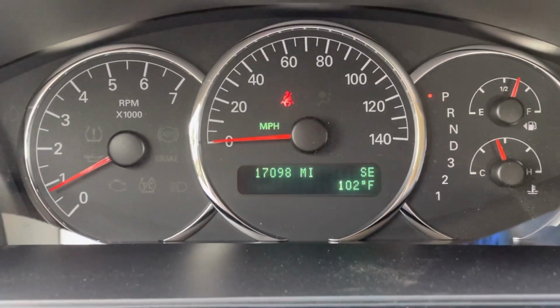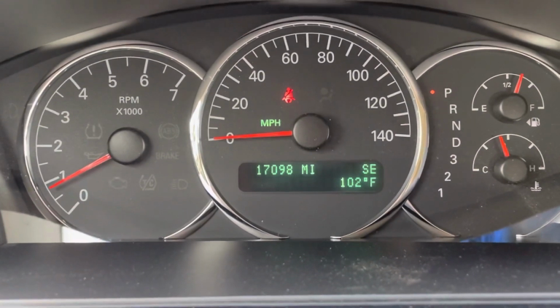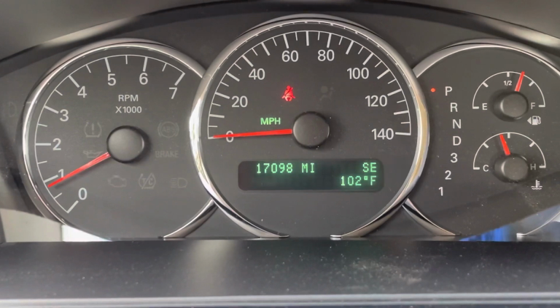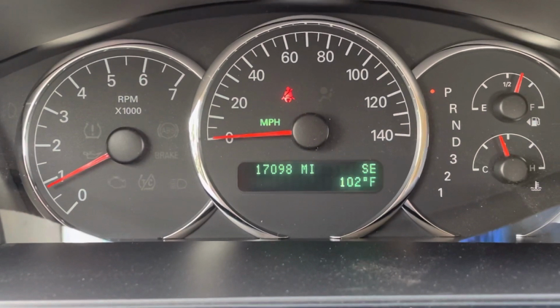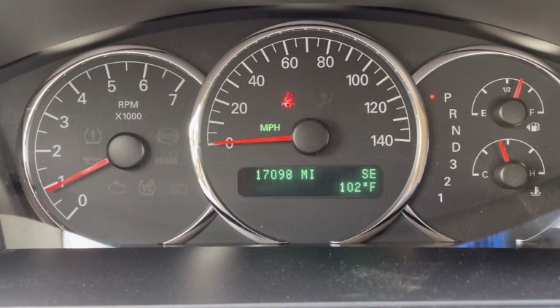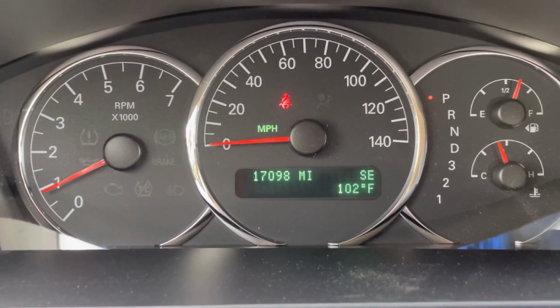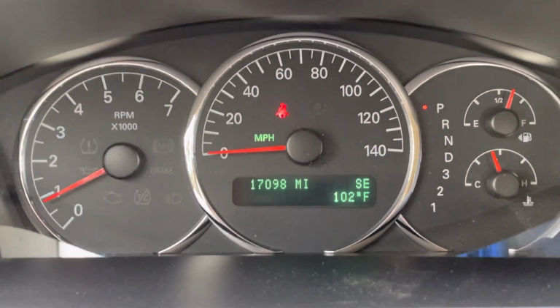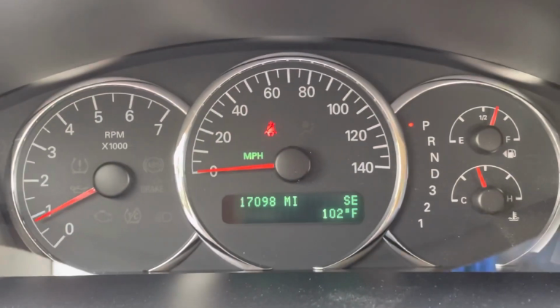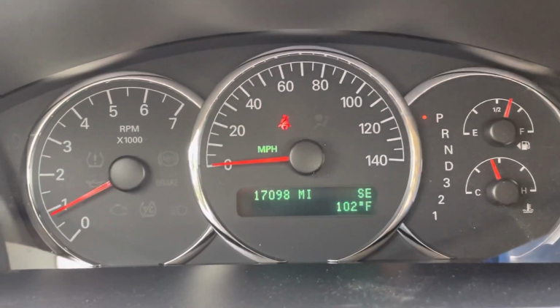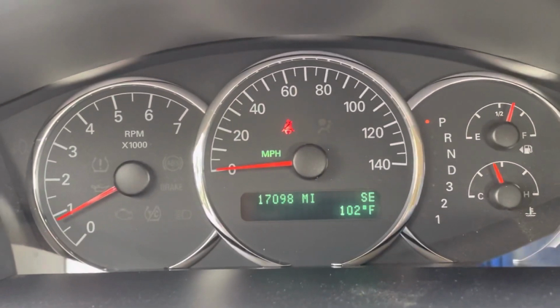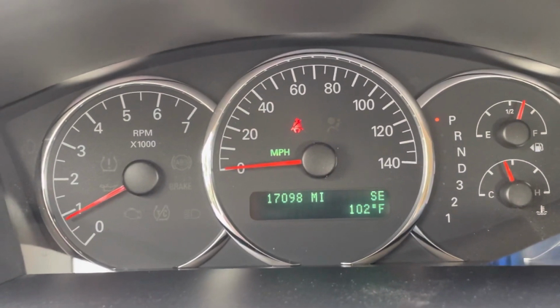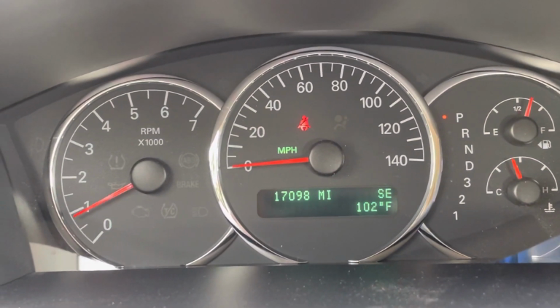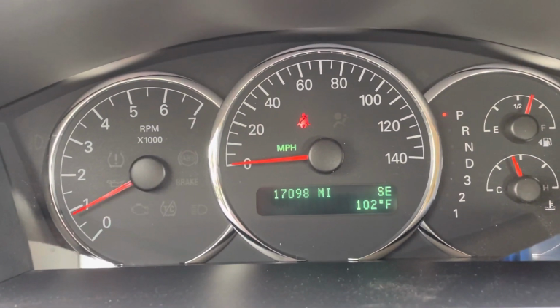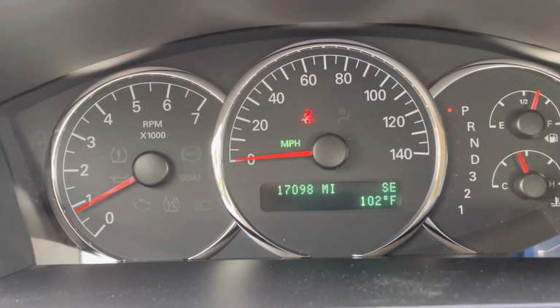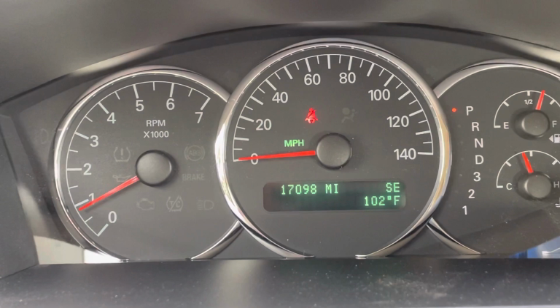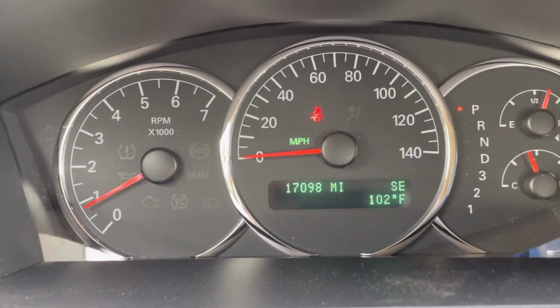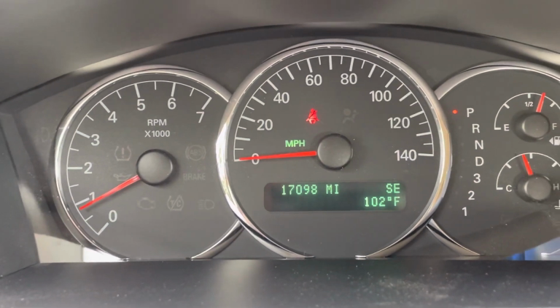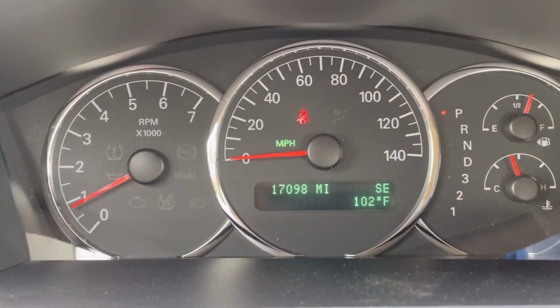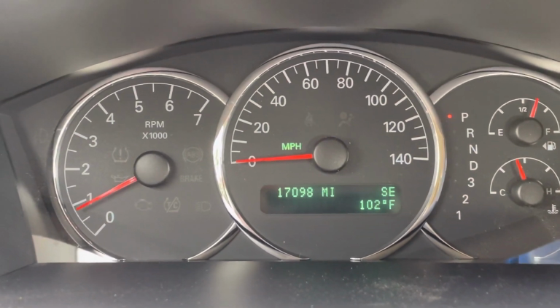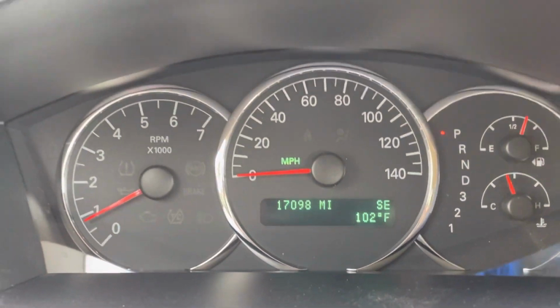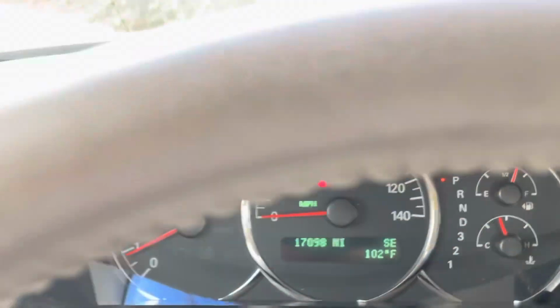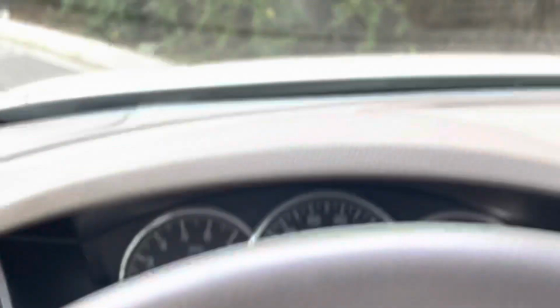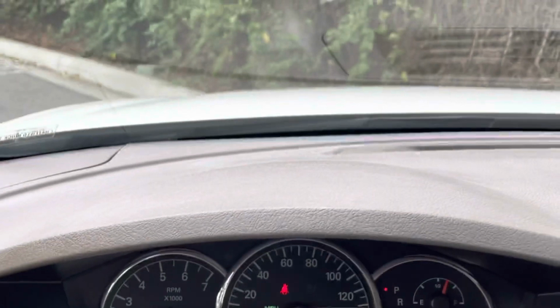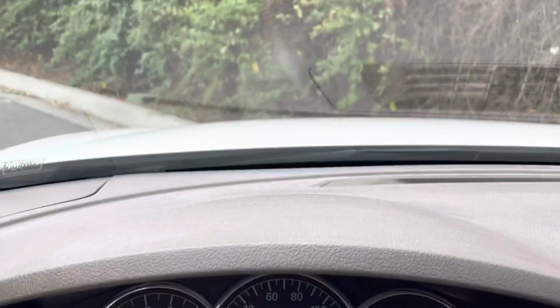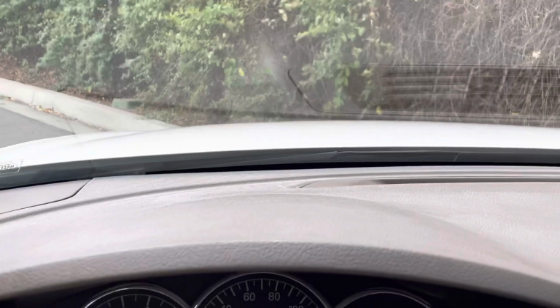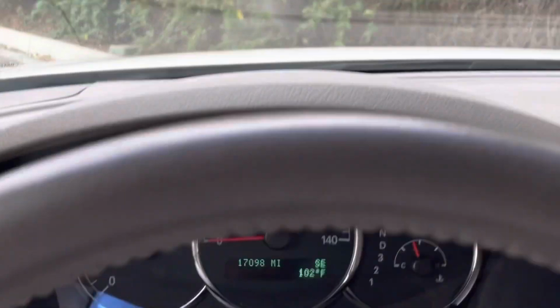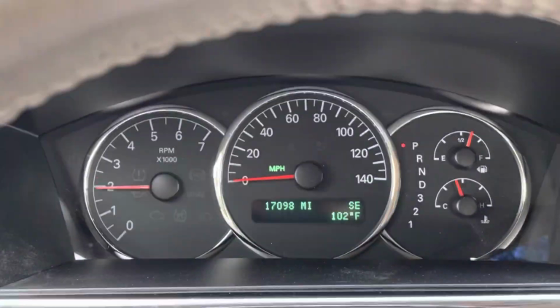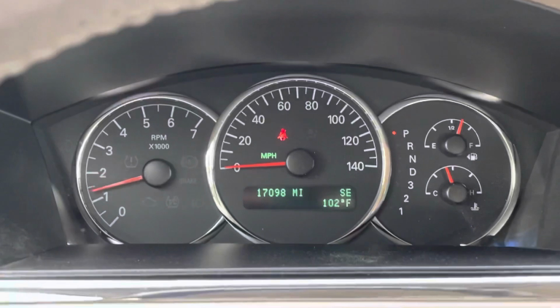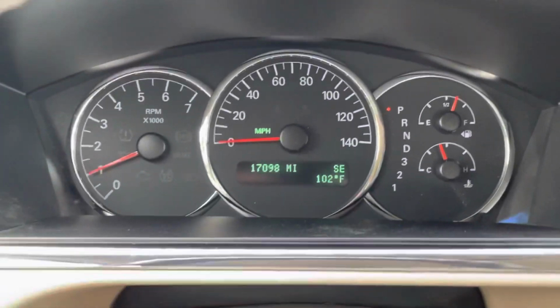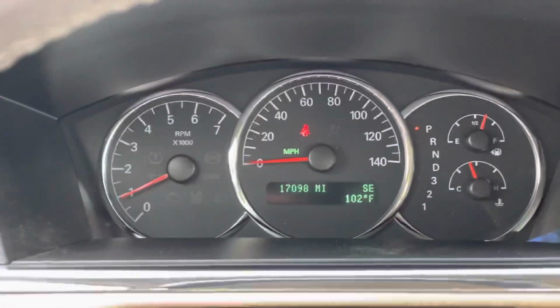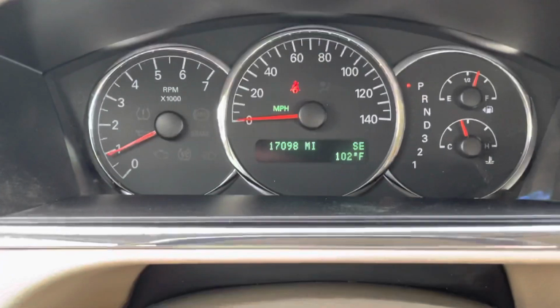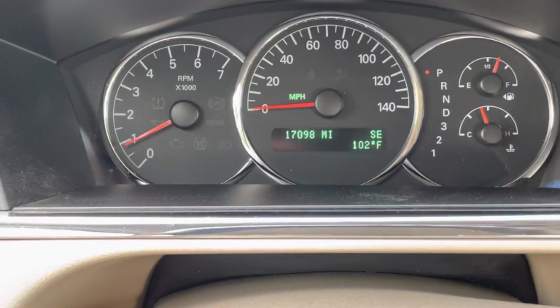Go ahead and fire it up for you. 17,098 miles. And 102 degrees — we'll throw the temperature in for free. That's a joke. Runs and drives excellent. Passes smog.